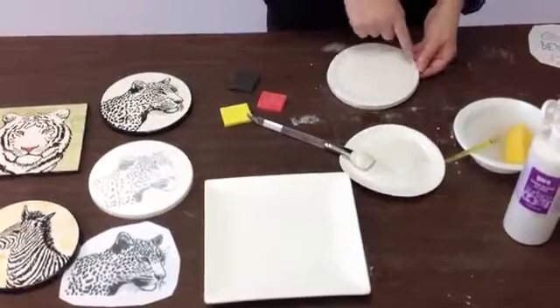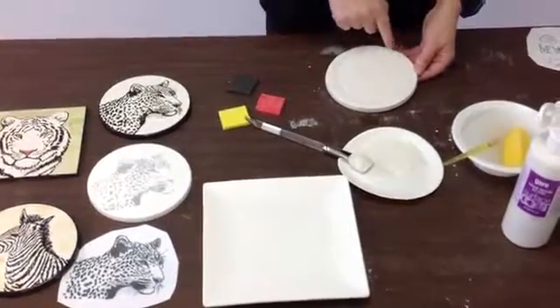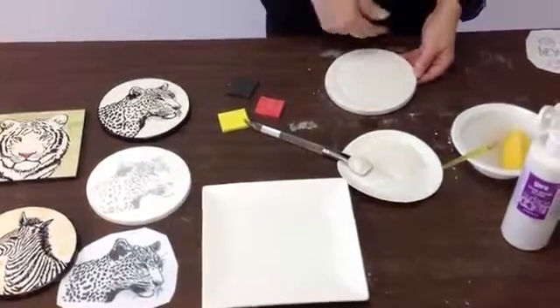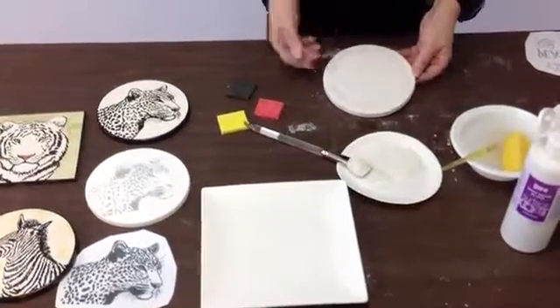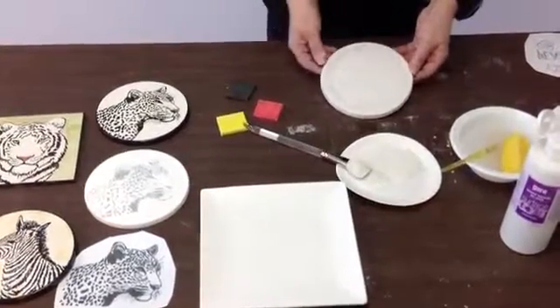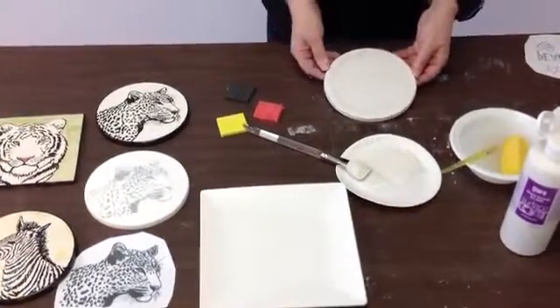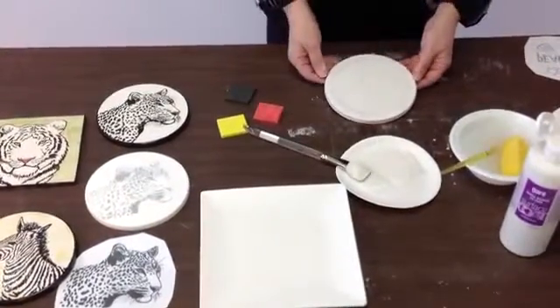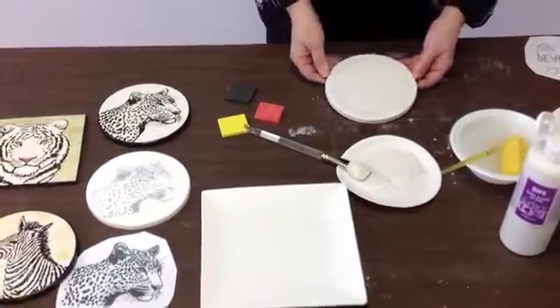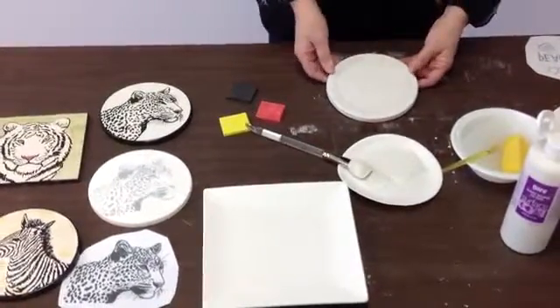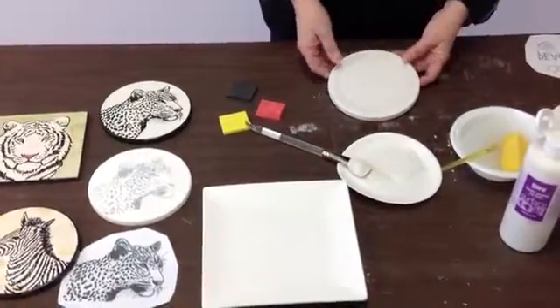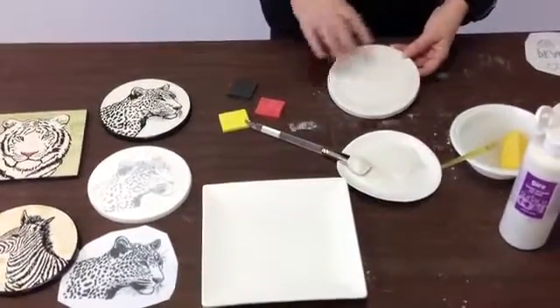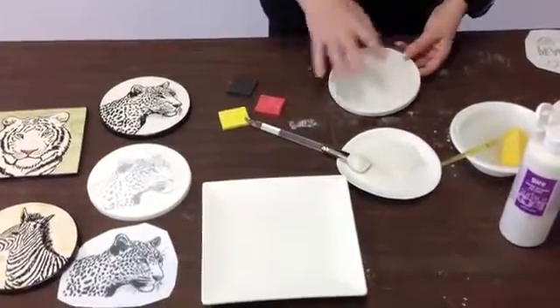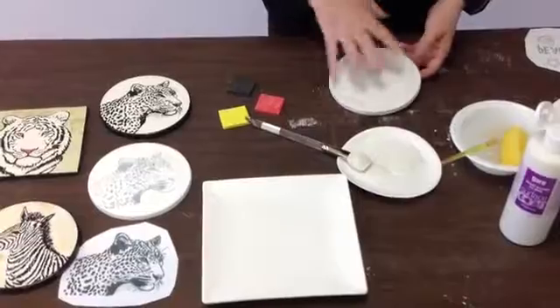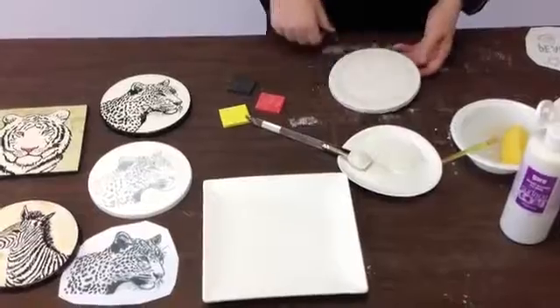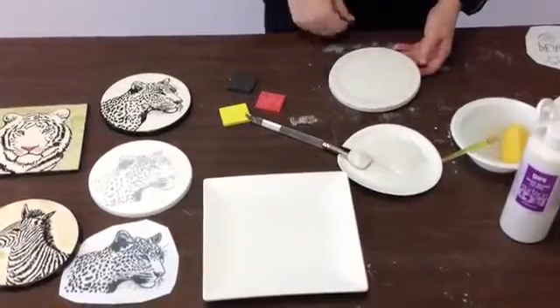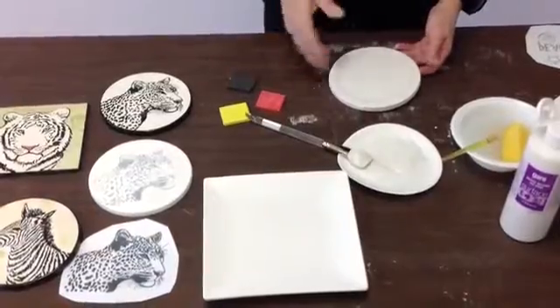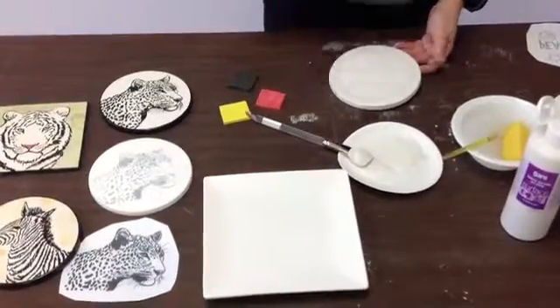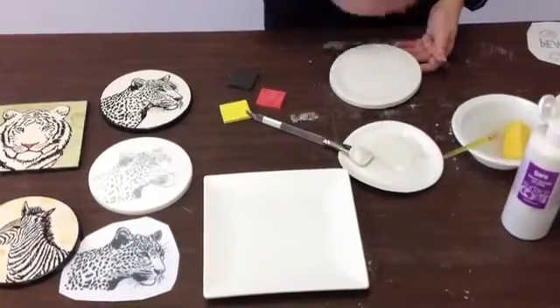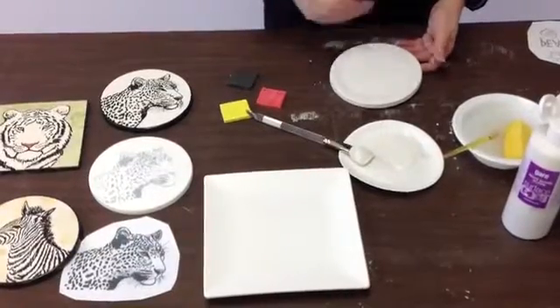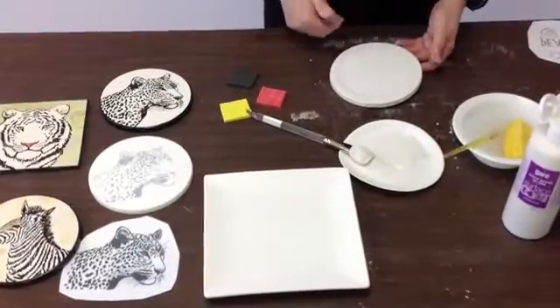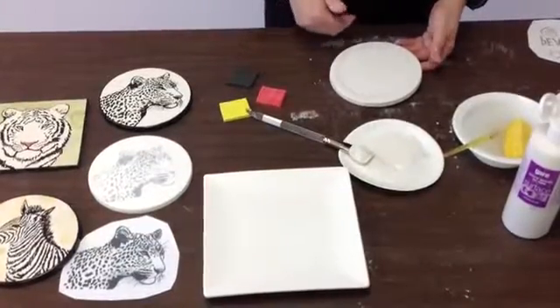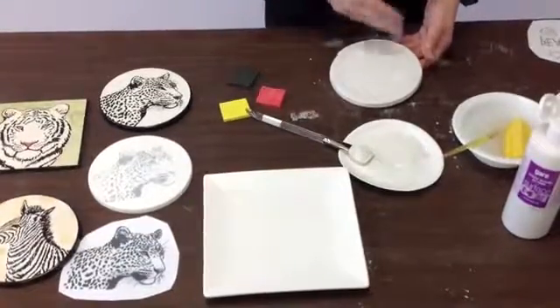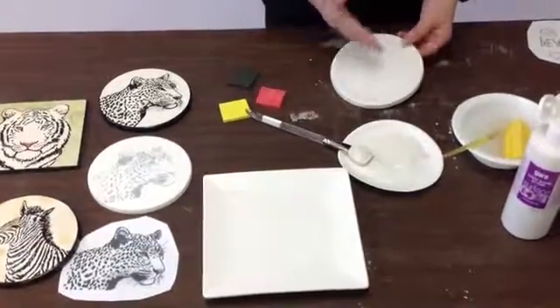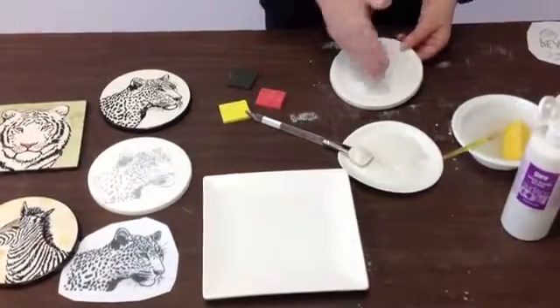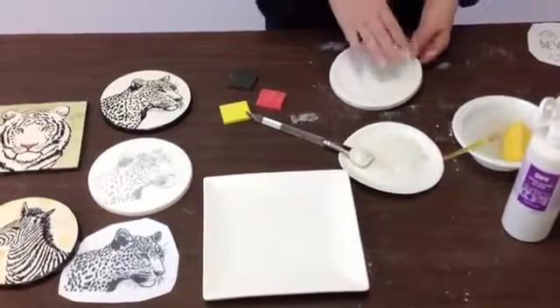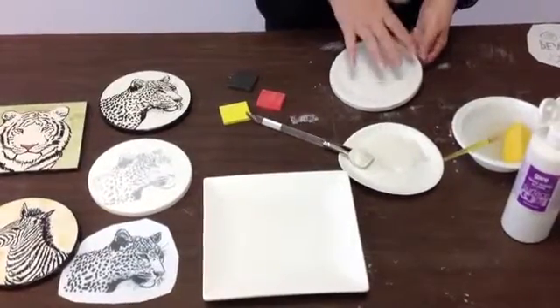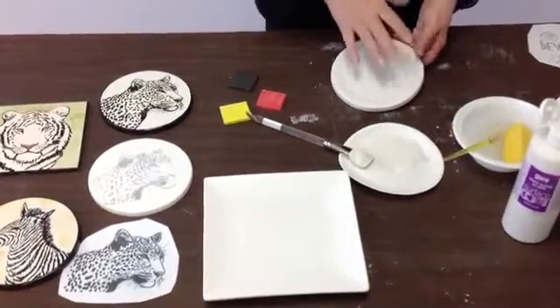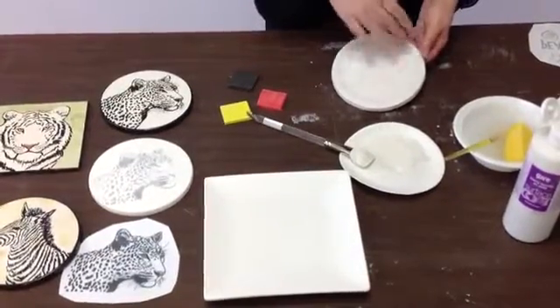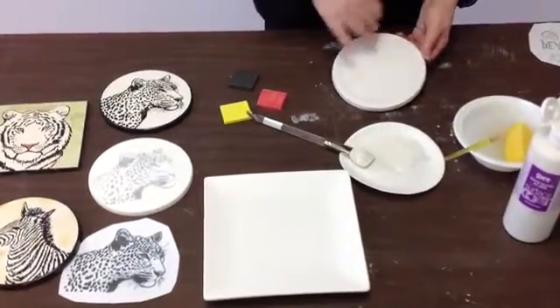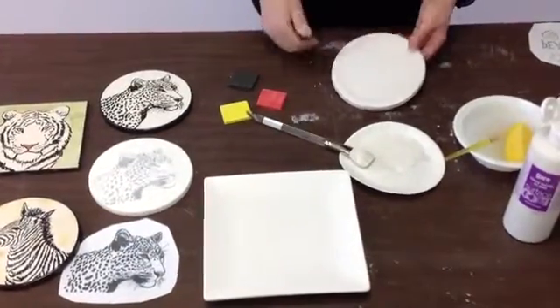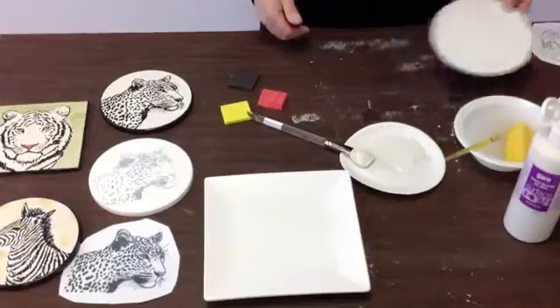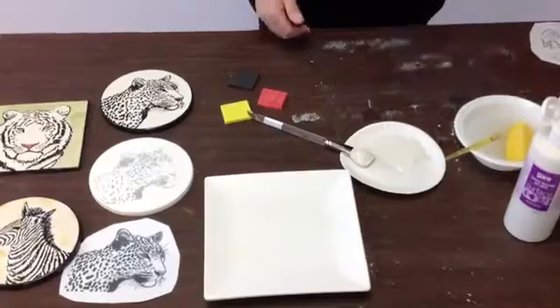It might not have been wet enough. So you want to make sure you get your piece ready — you don't want to wait till it starts drying too much because it may not stick.